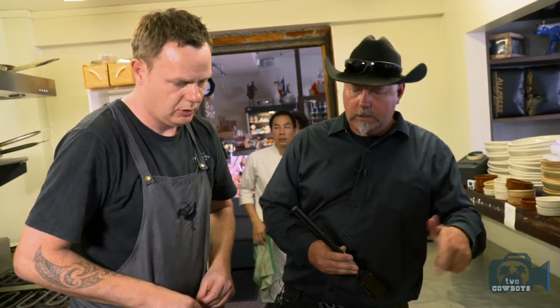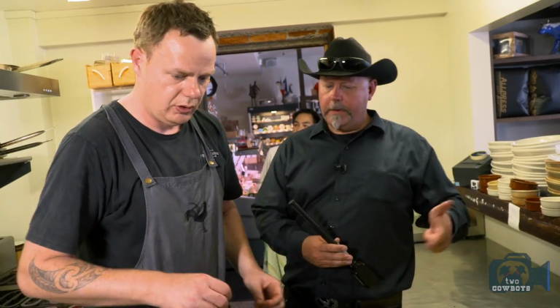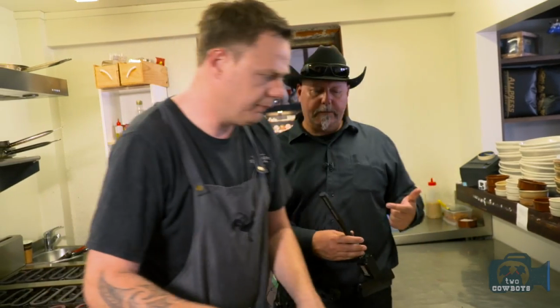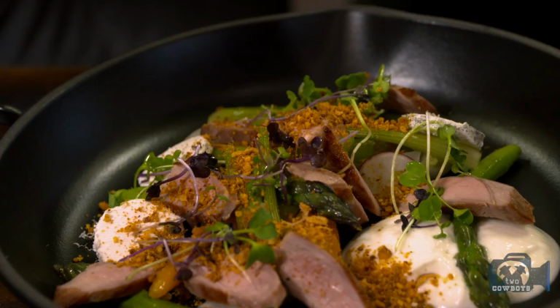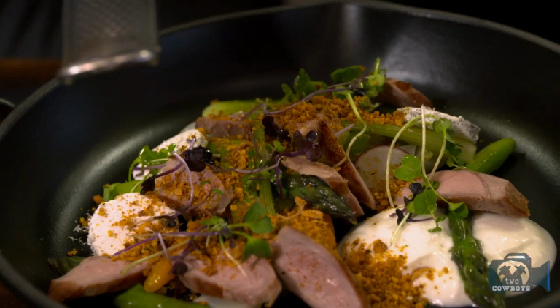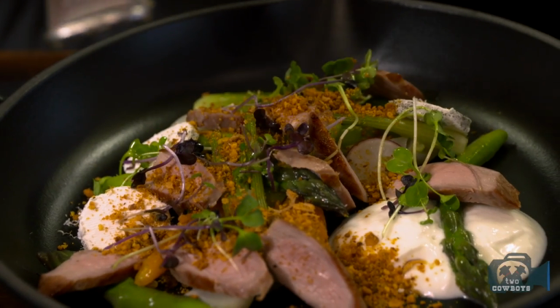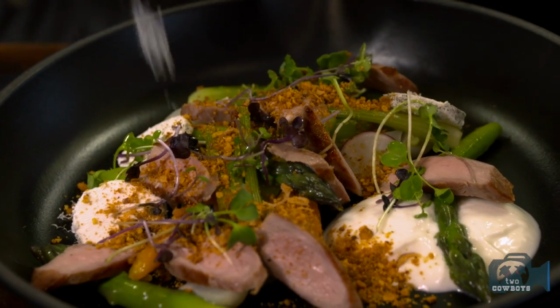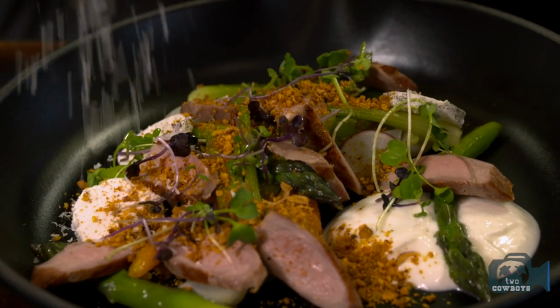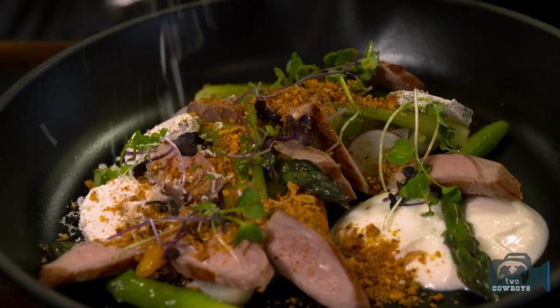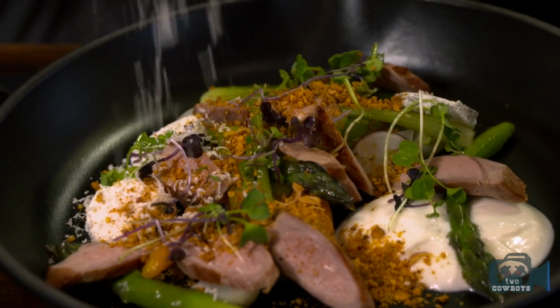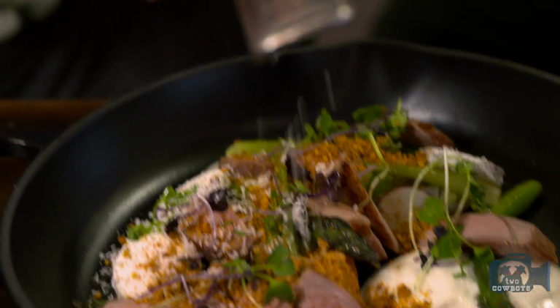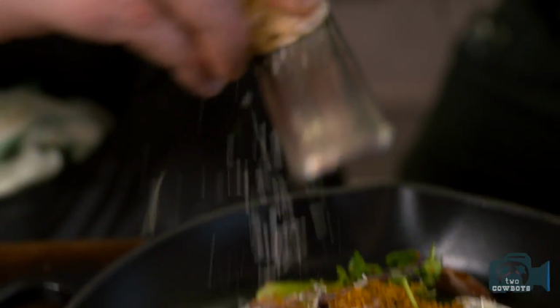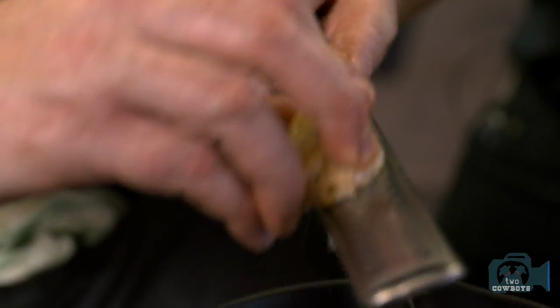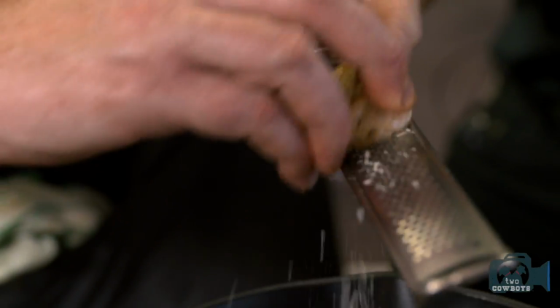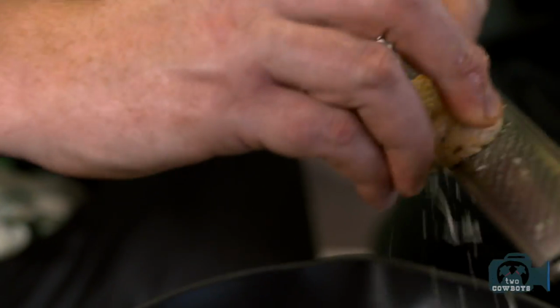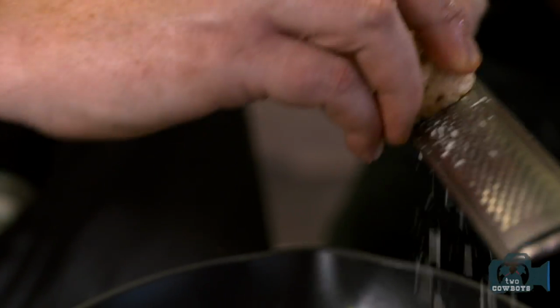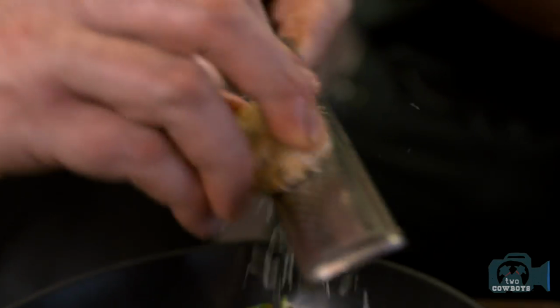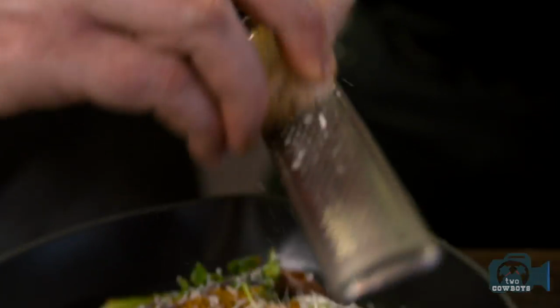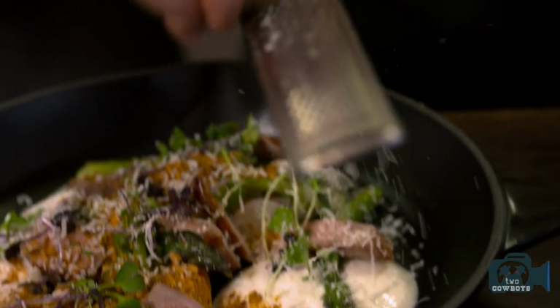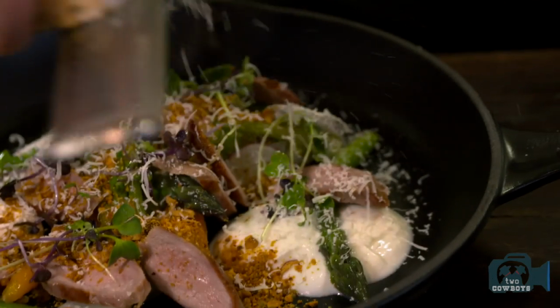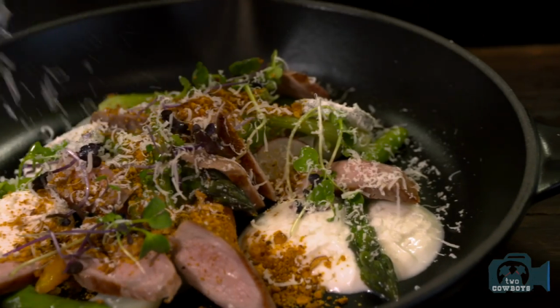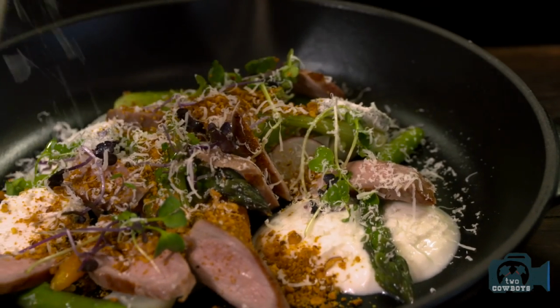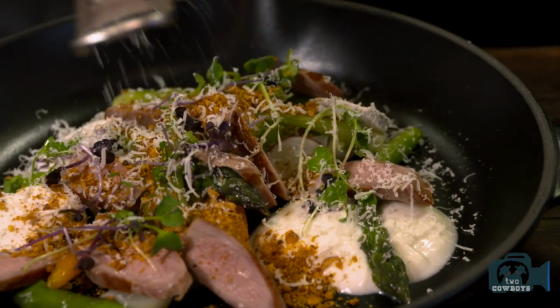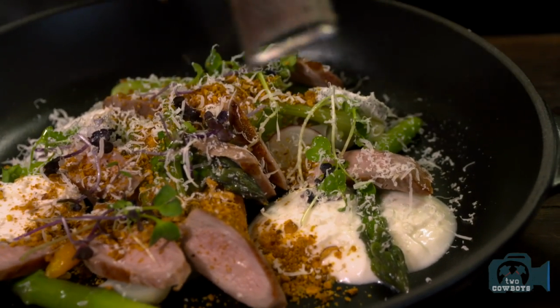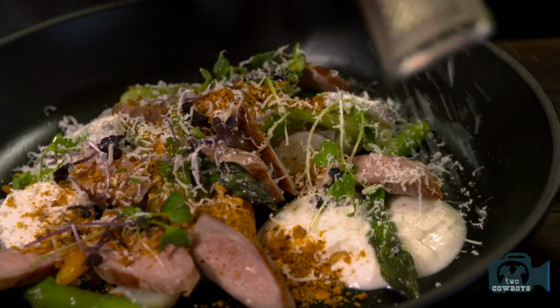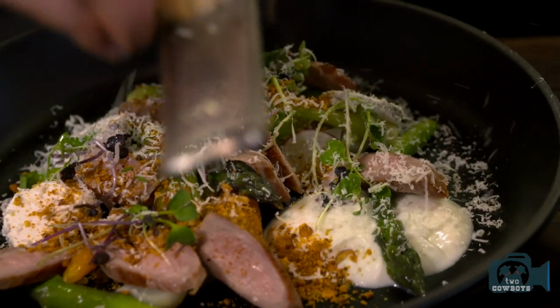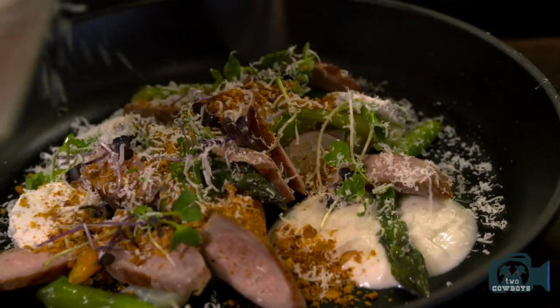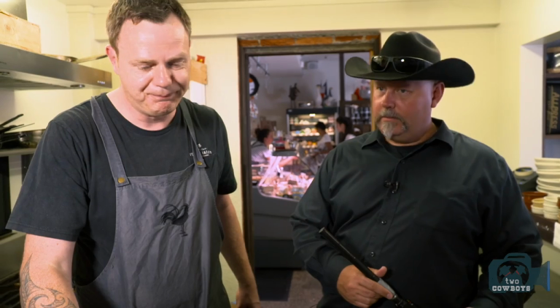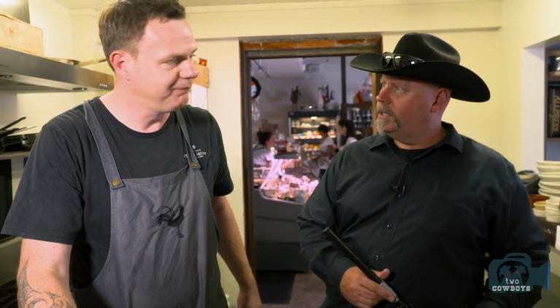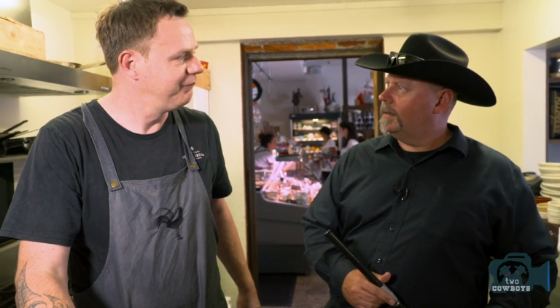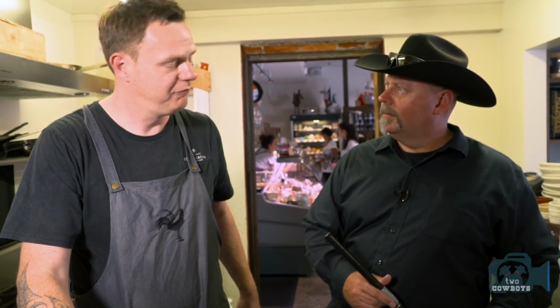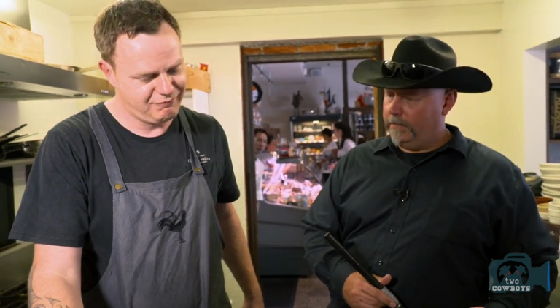You change the menu often here? I try to, yeah. Here we have some dried goat cheese — I actually use it as a kind of salt, the same way as you would use Parmesan. There you go, duck breast ham.